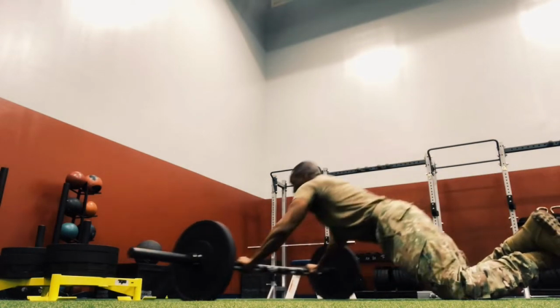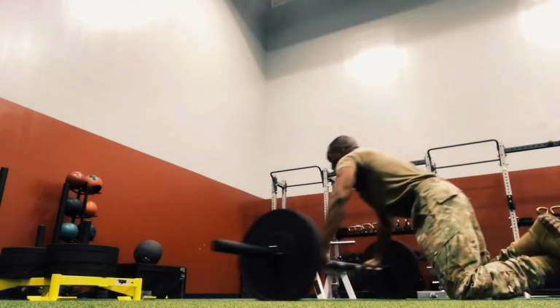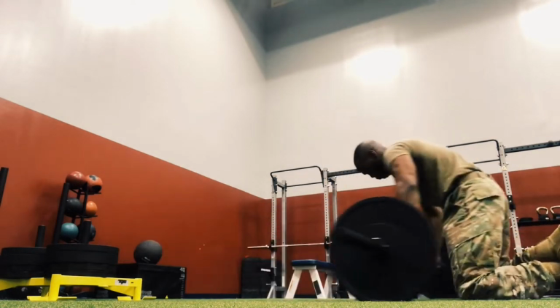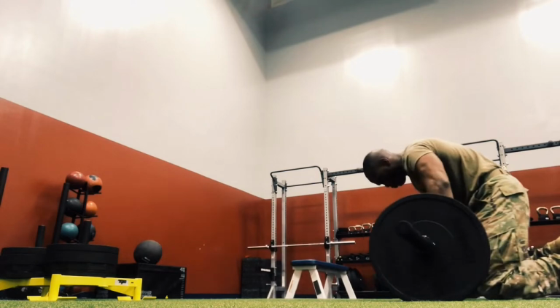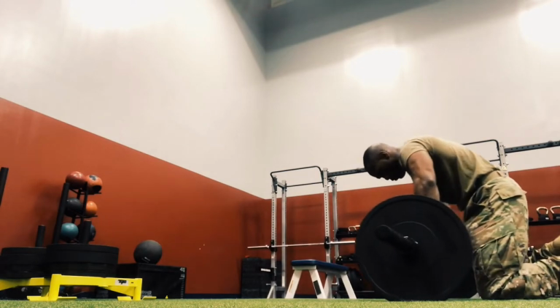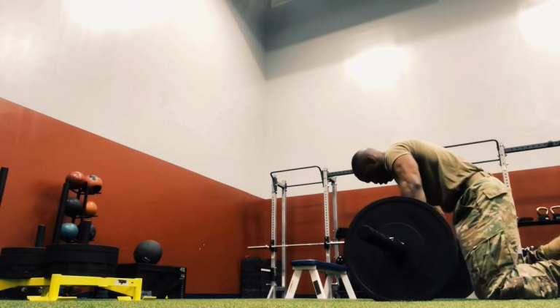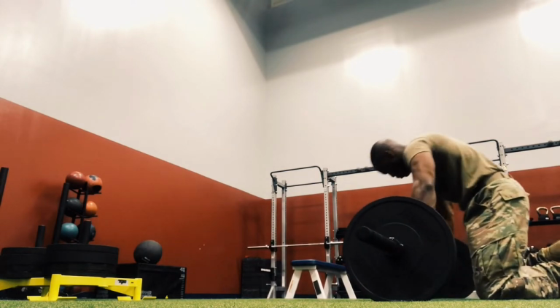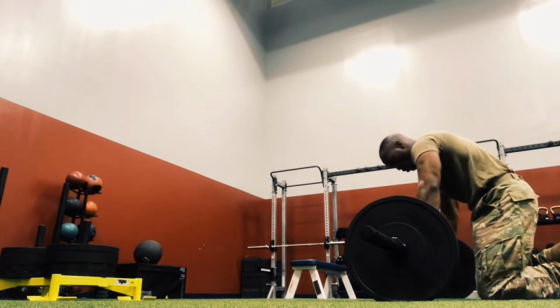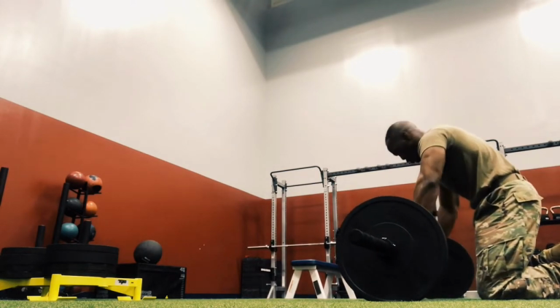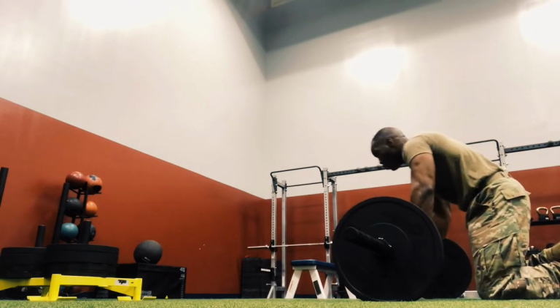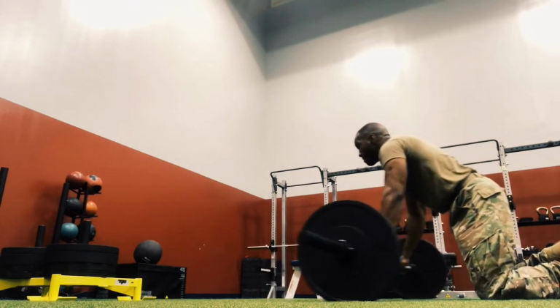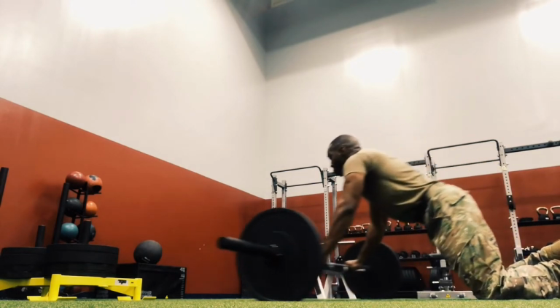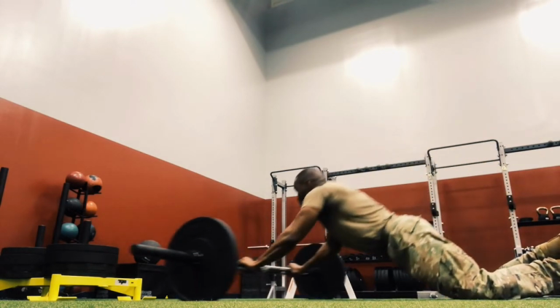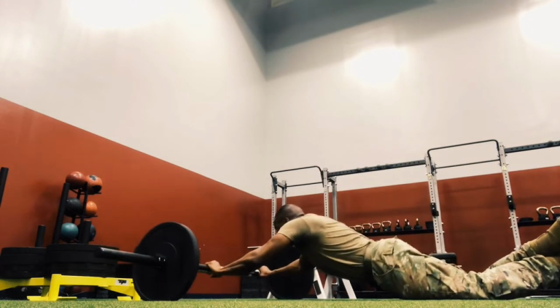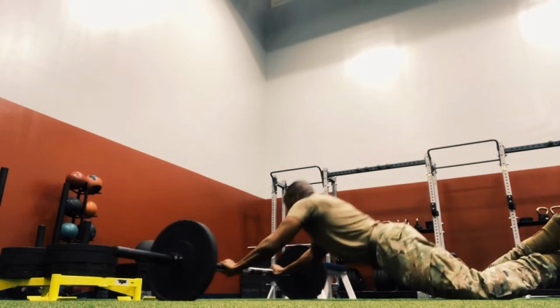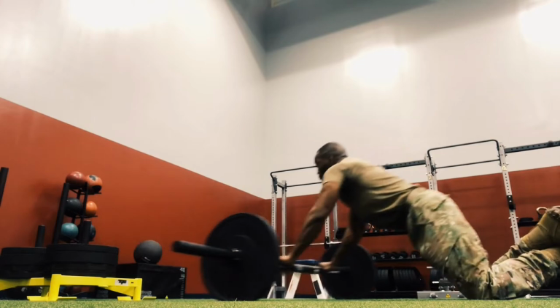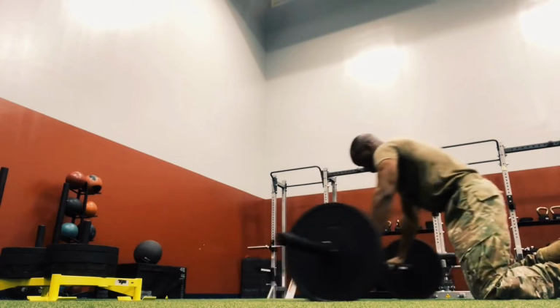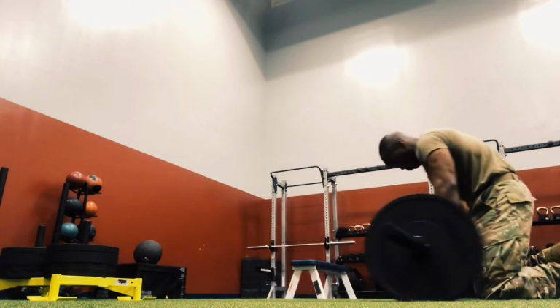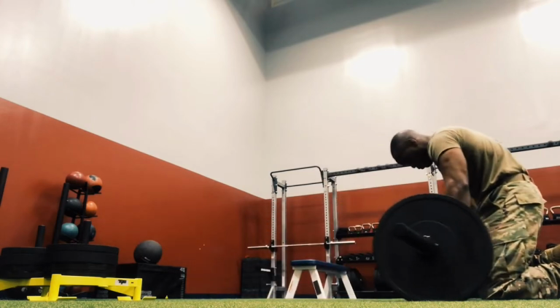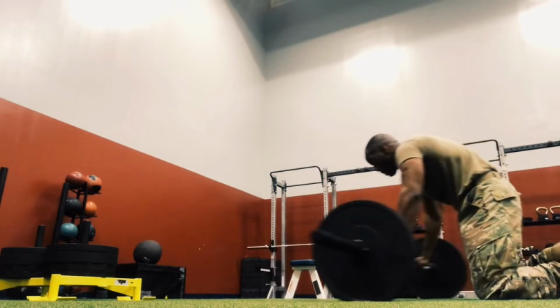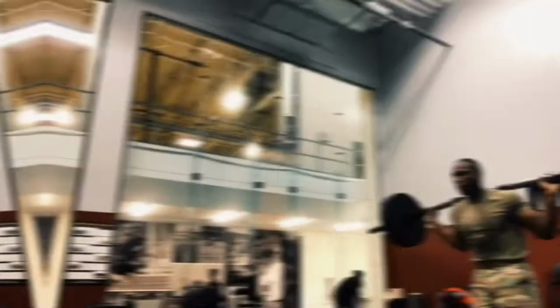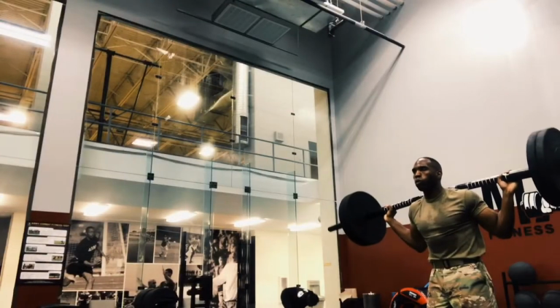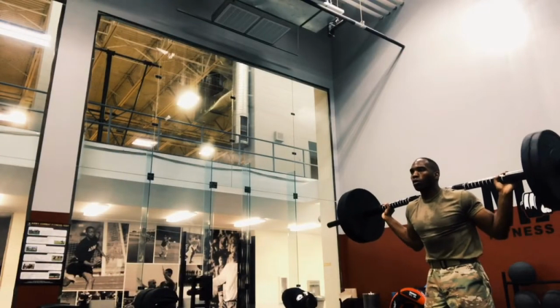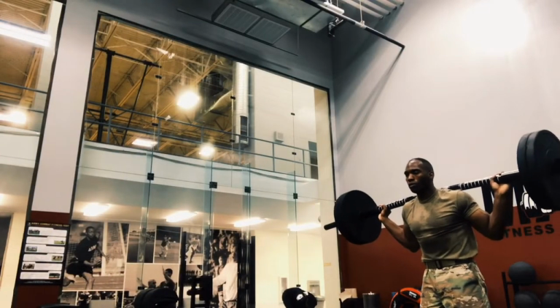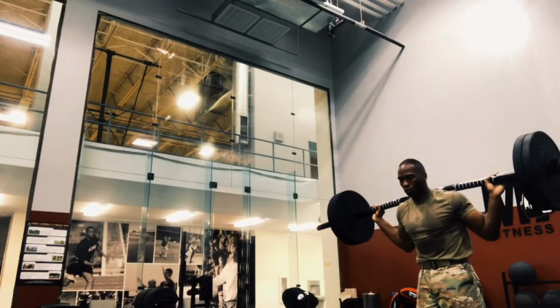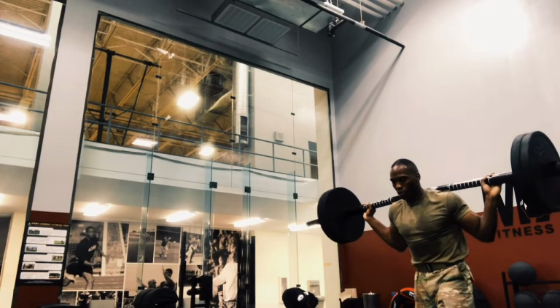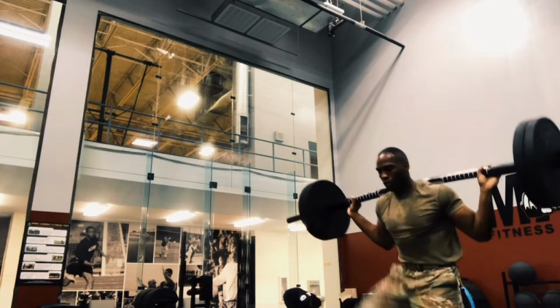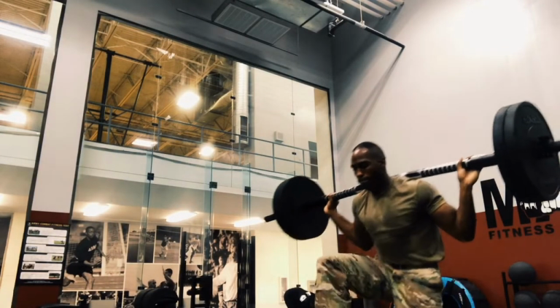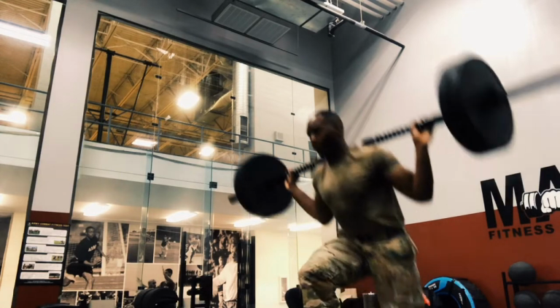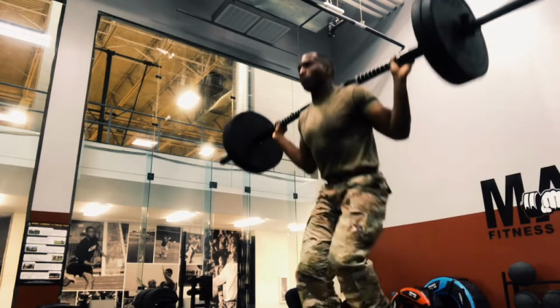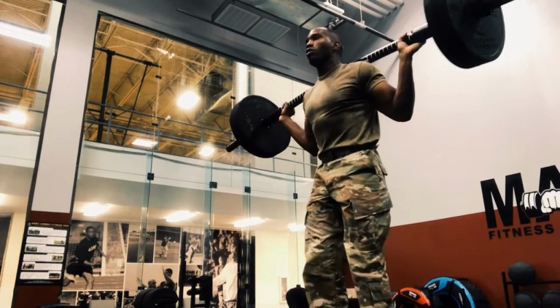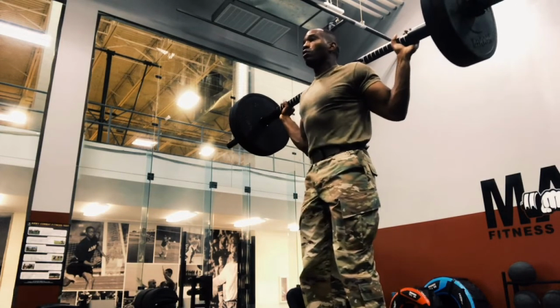Doing some roll-outs right here — more Money Mayweathers. When Mayweather does it he just uses the ab roller wheel; I use that too, but this is fun to do. Same concept — it shreds you up.